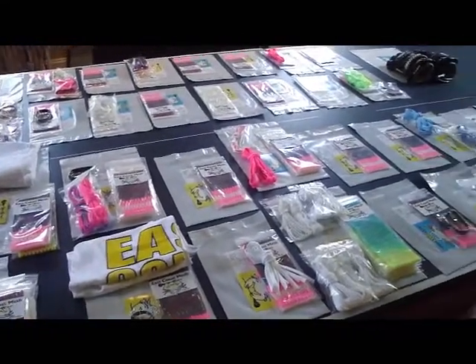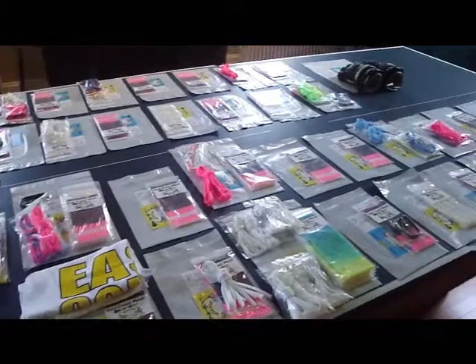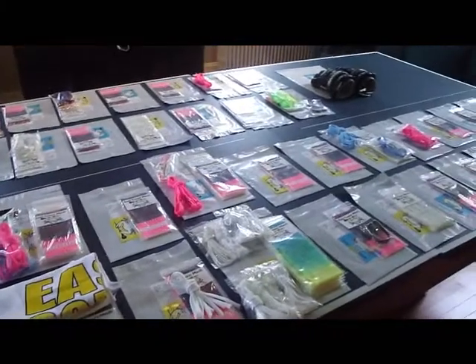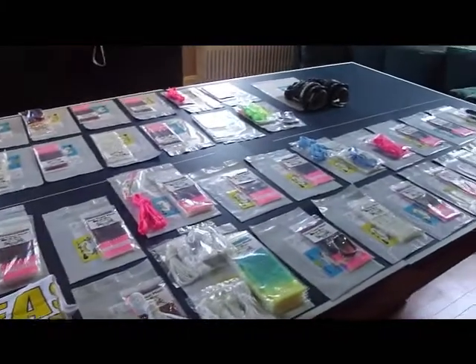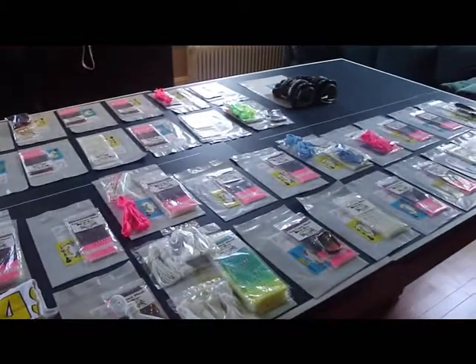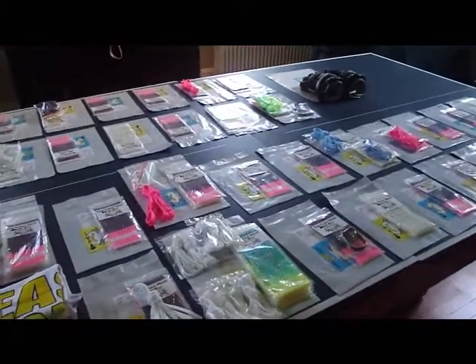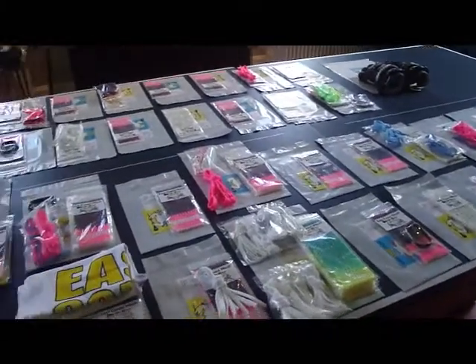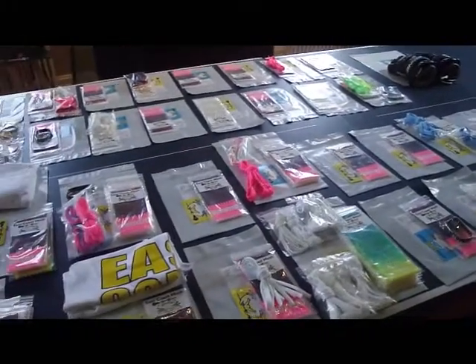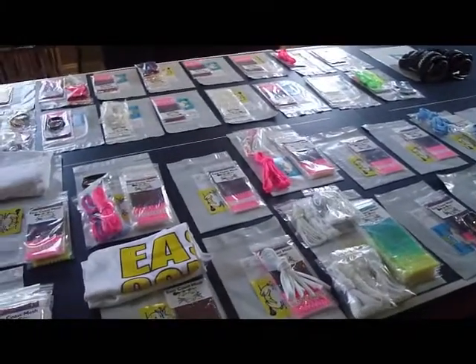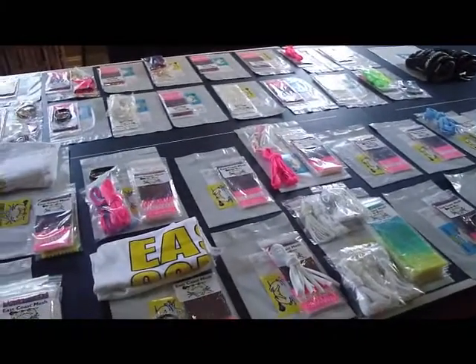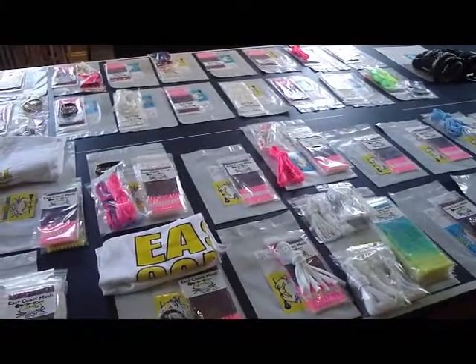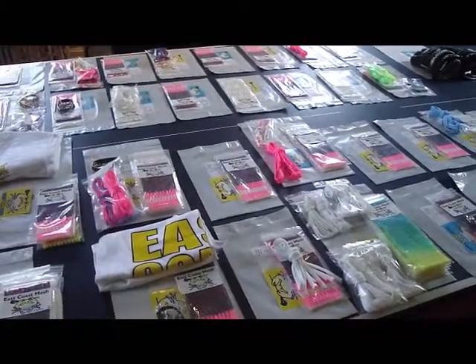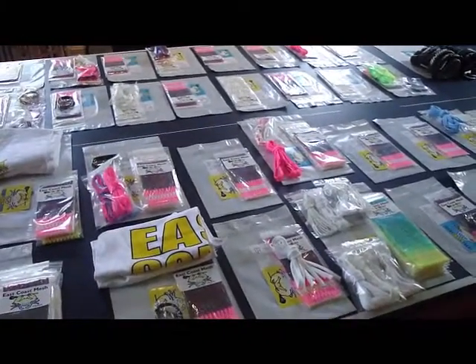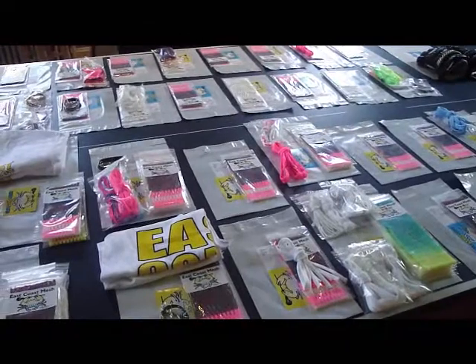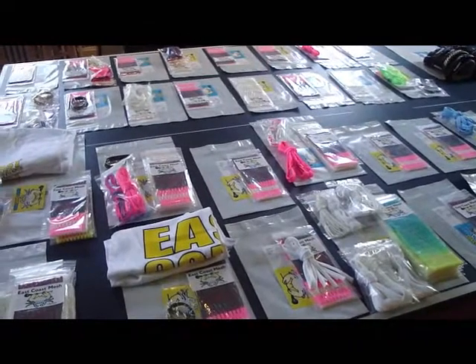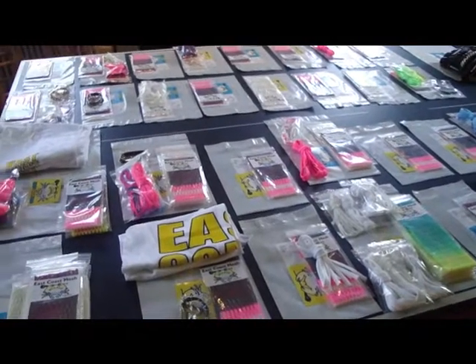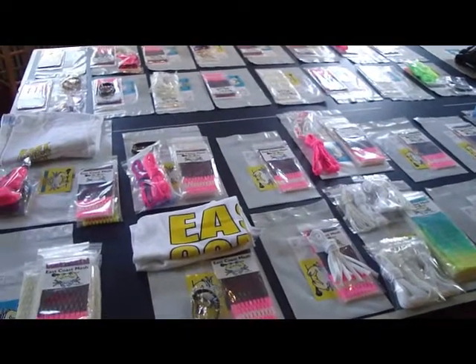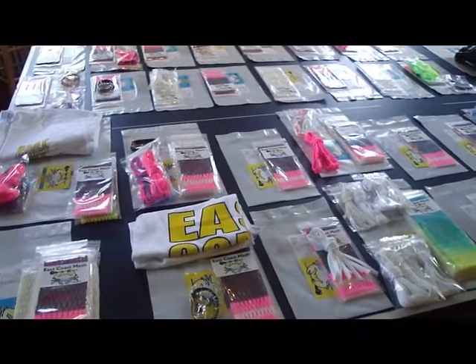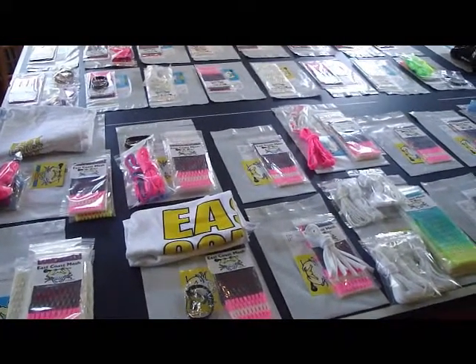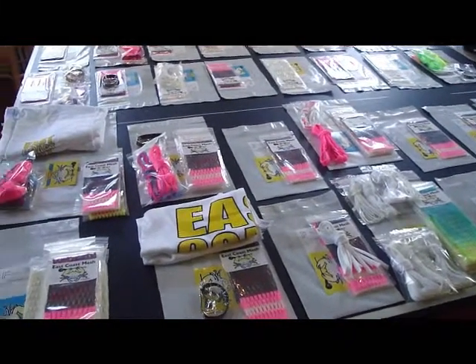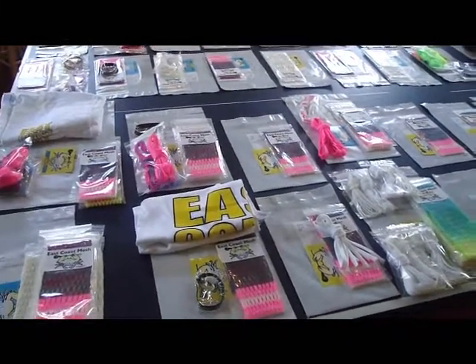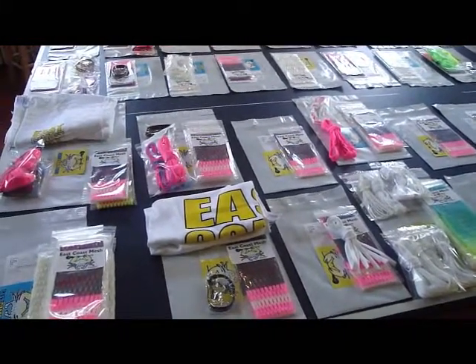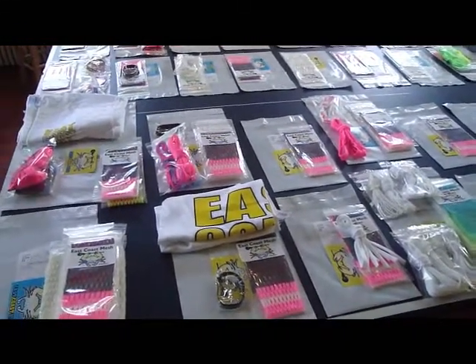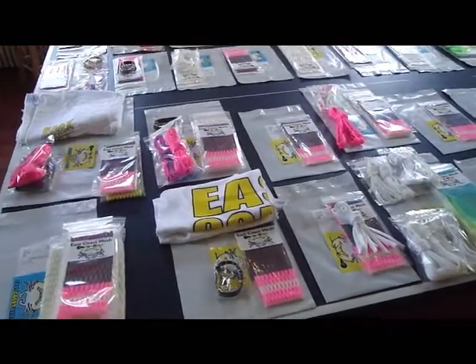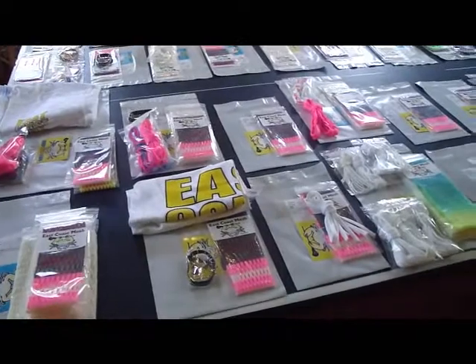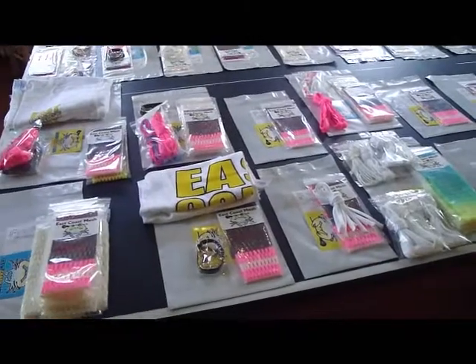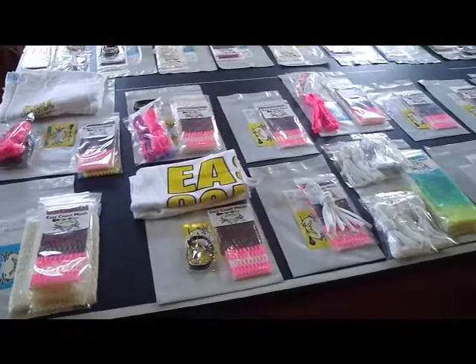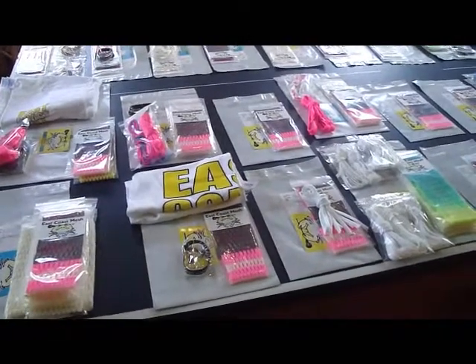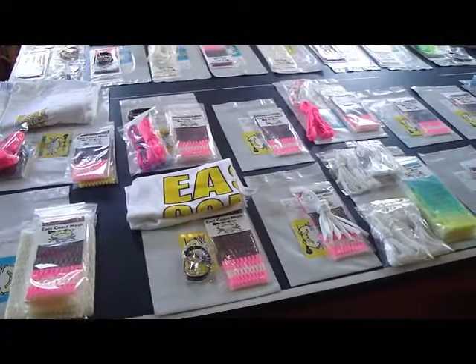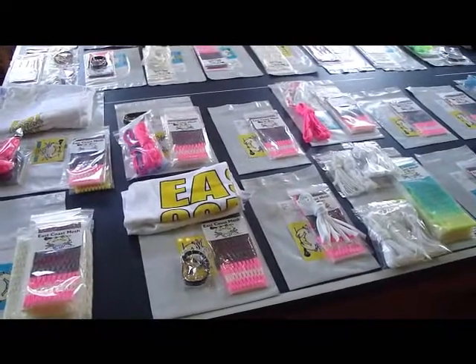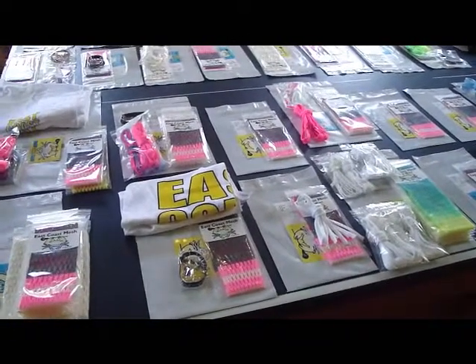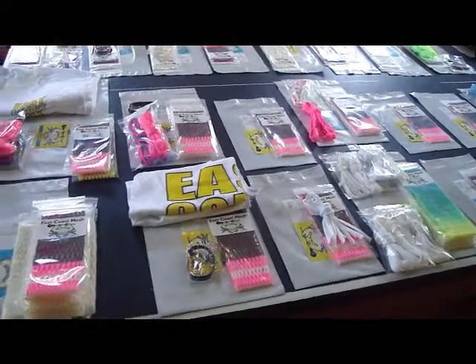You can order all this stuff at www.eastcoastdyes.com. If you make an unboxing, if you get this stuff on YouTube or anything, send it to me. I'll check it out. I'd really like to see everyone's videos of the mesh — I'd like it and comment on it, so send those over to me.